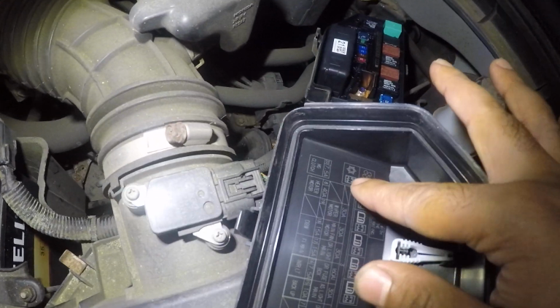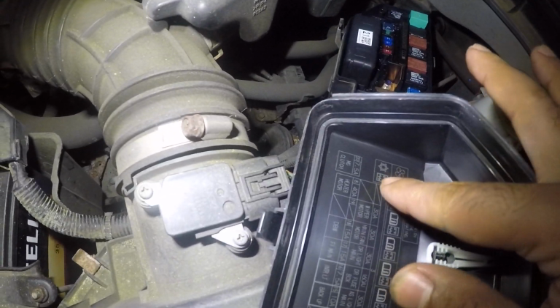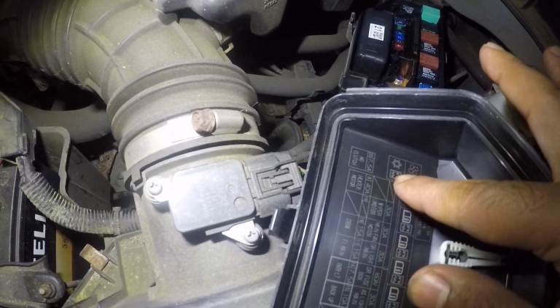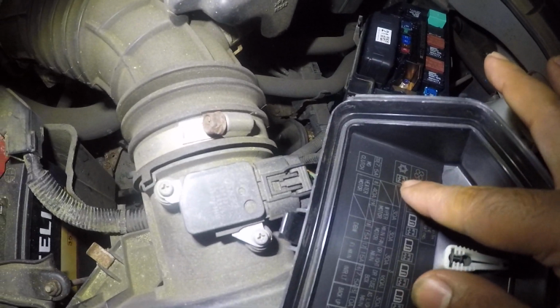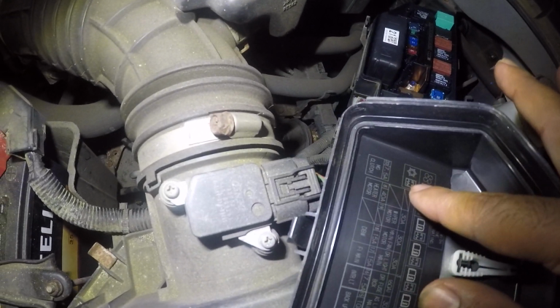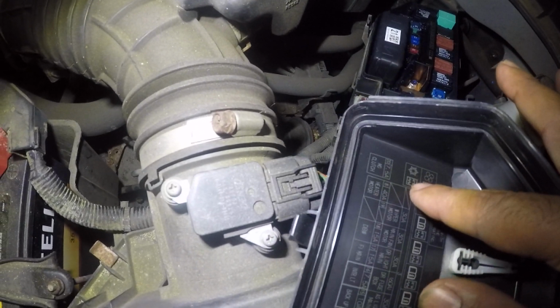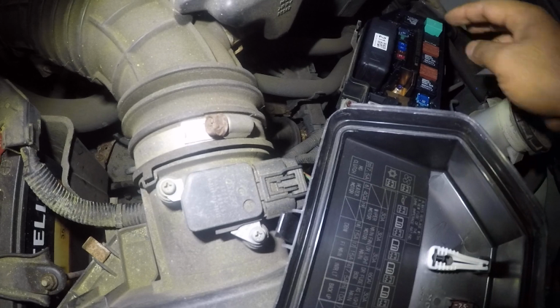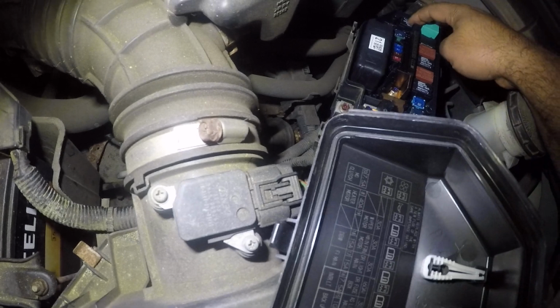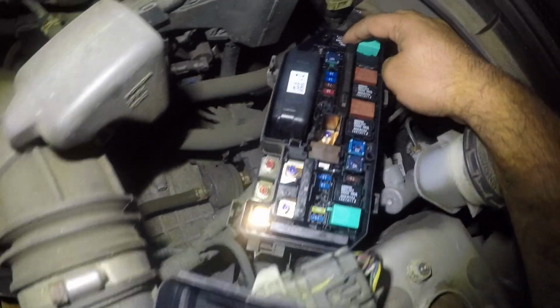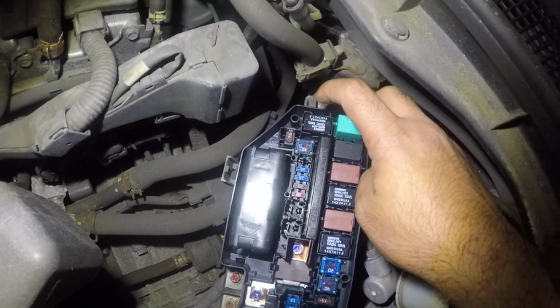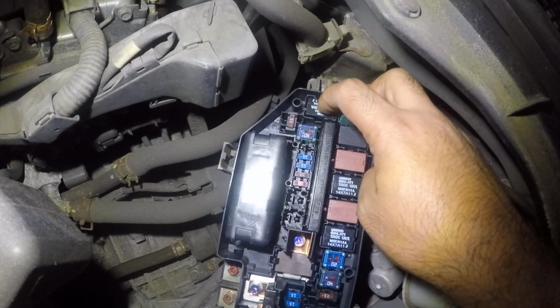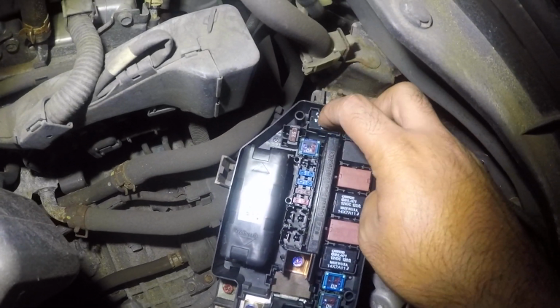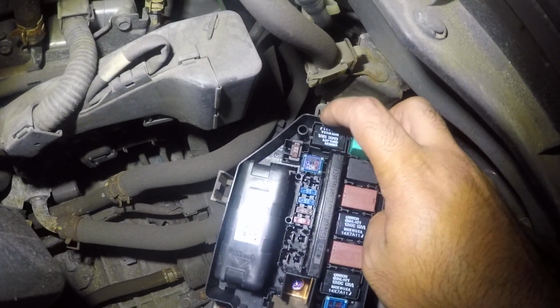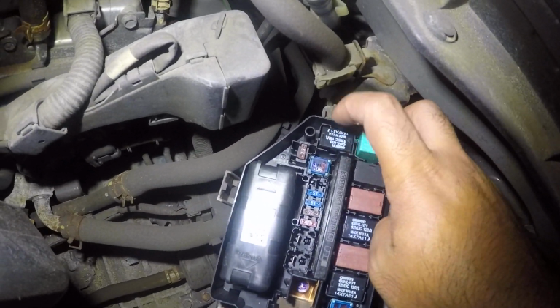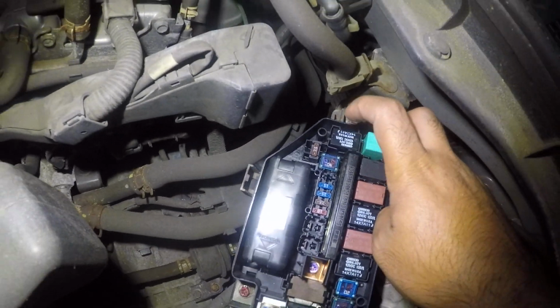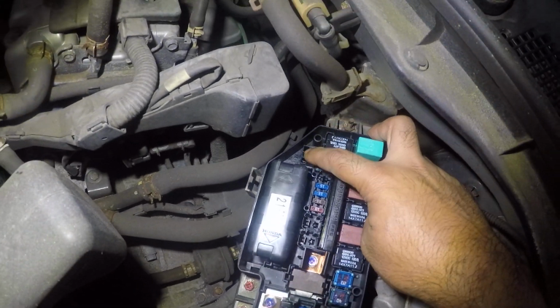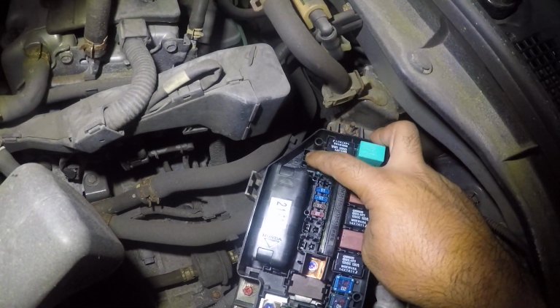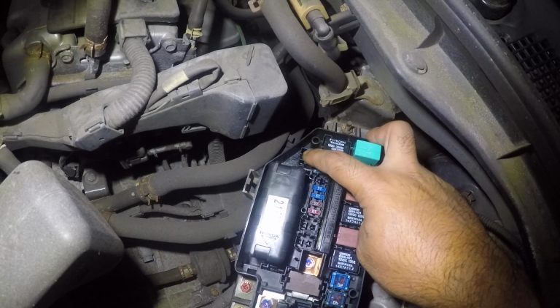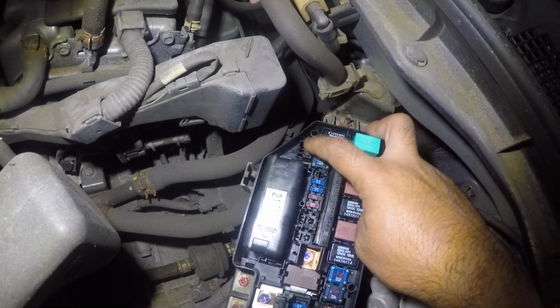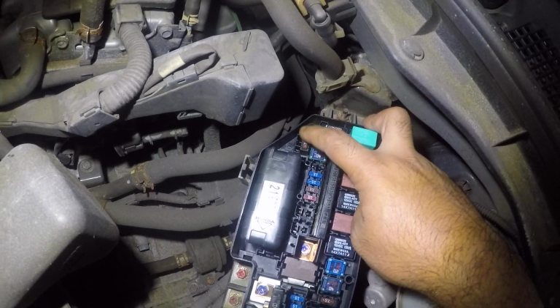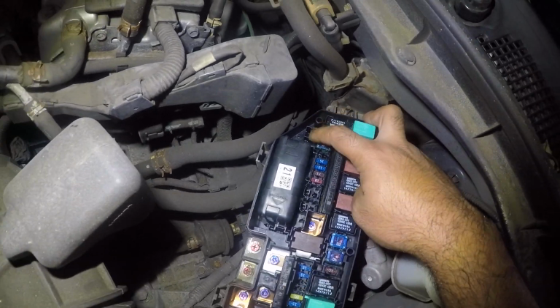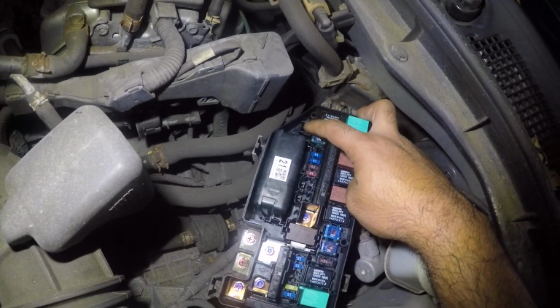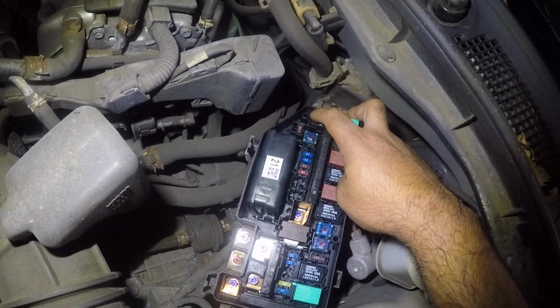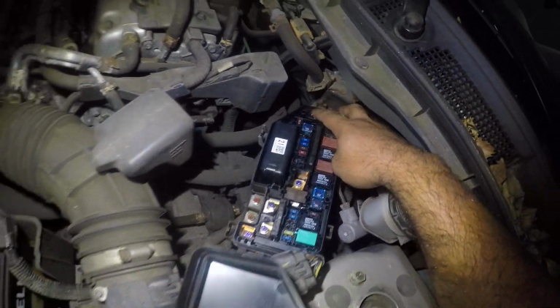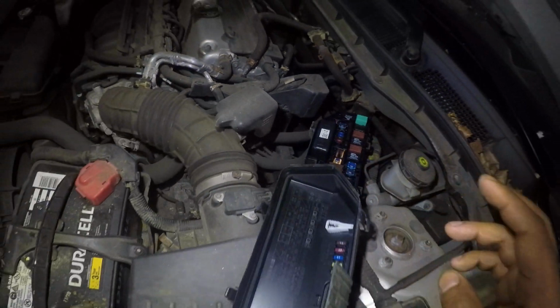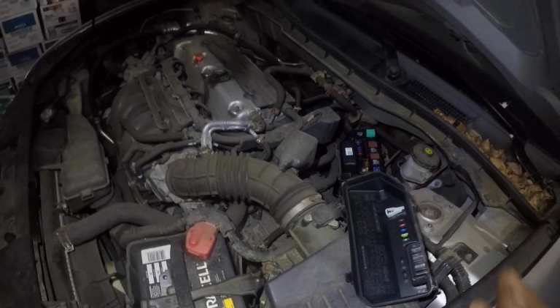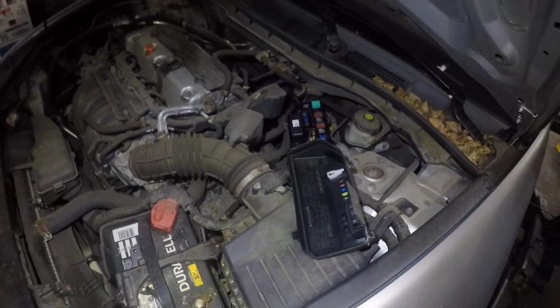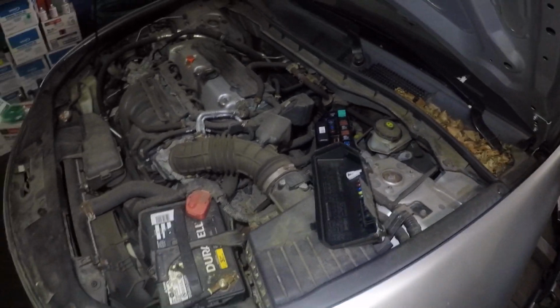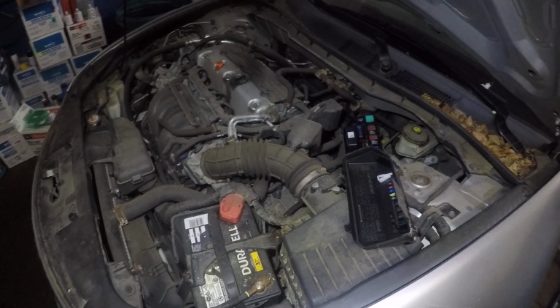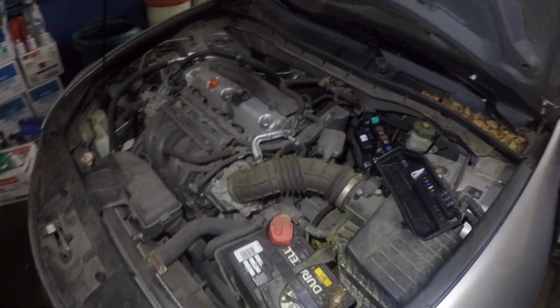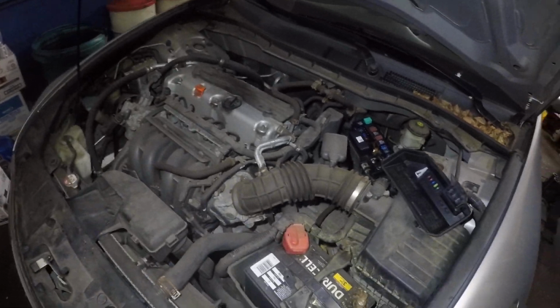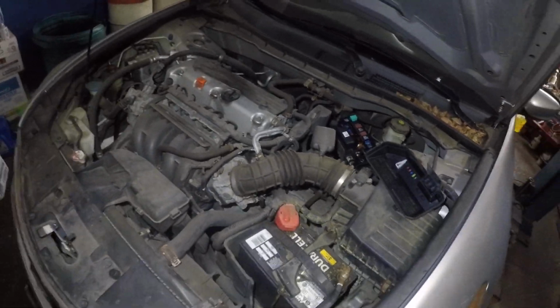That red 7.5 amp fuse is for the AC compressor. This relay right here is for the AC system. So these two work together — AC compressor and AC relay. So if the relay goes bad, your AC is not gonna work.